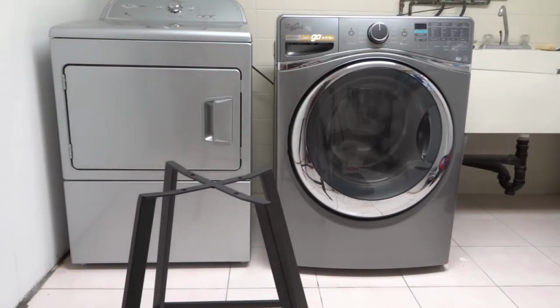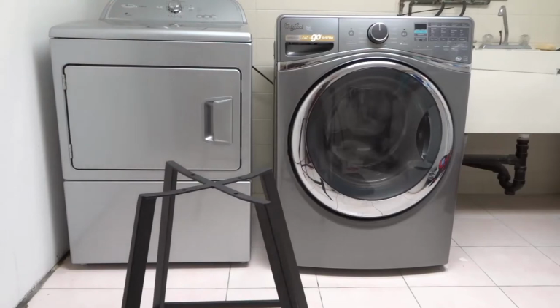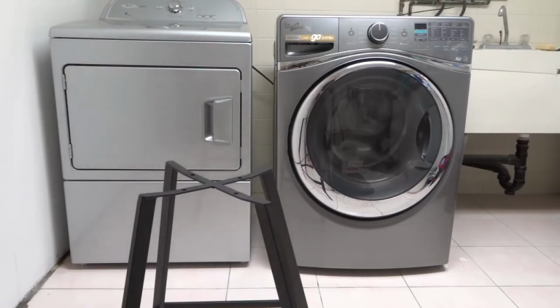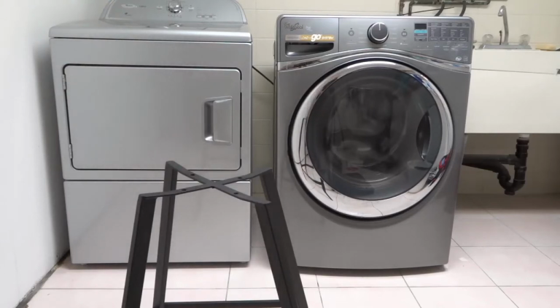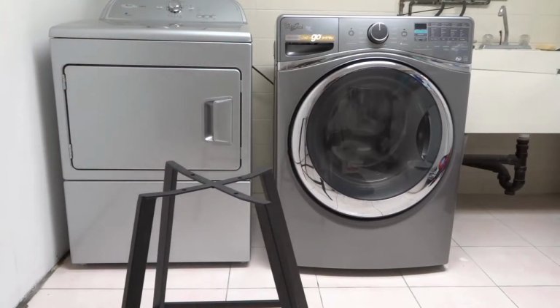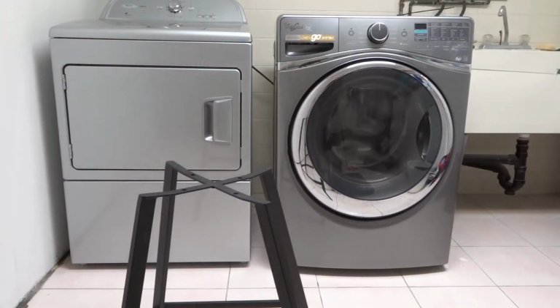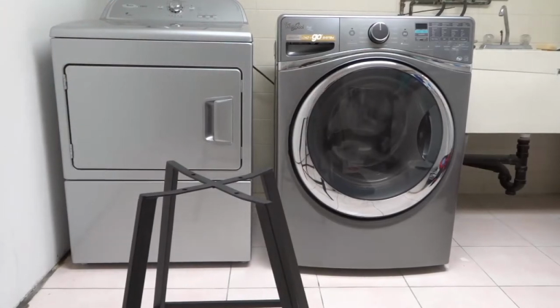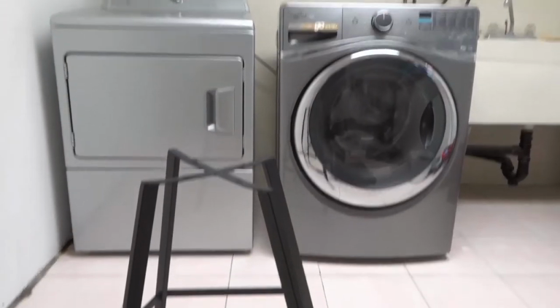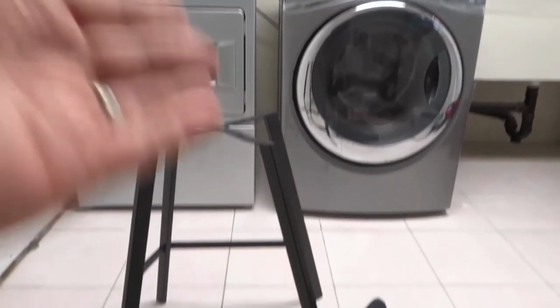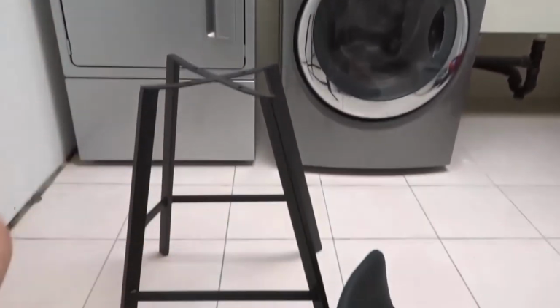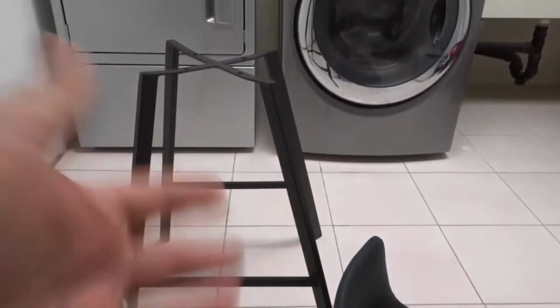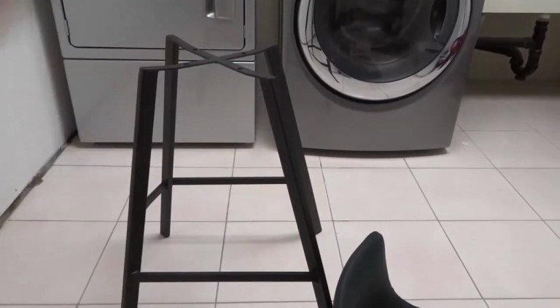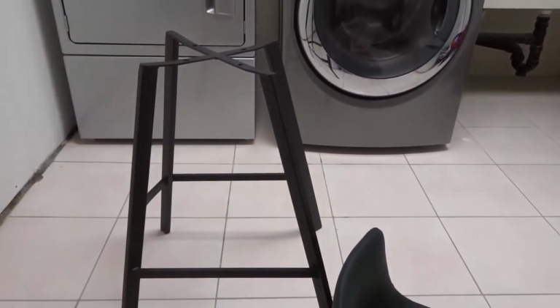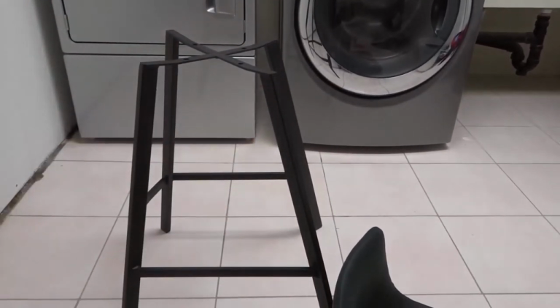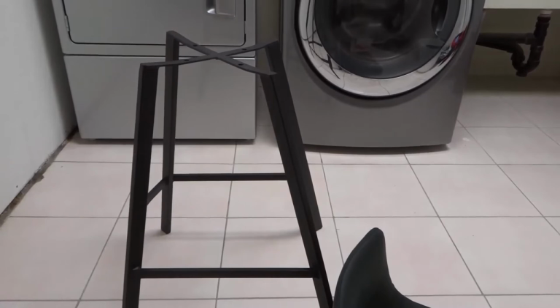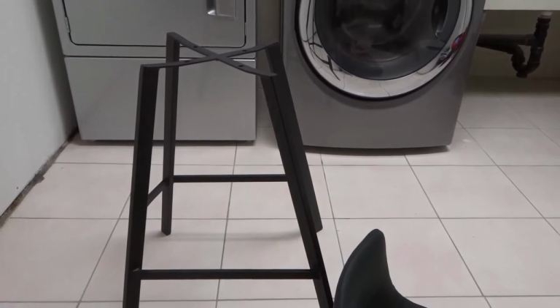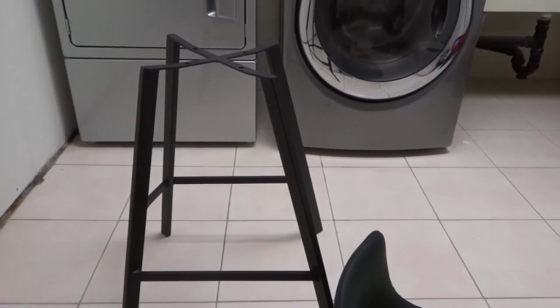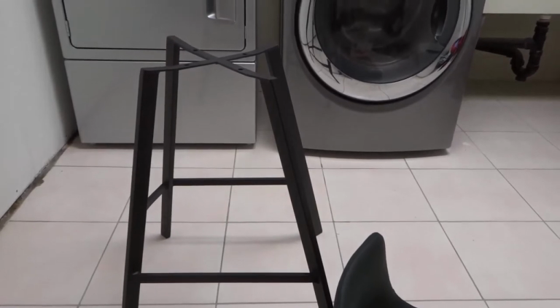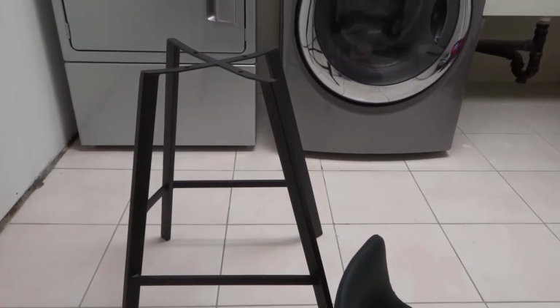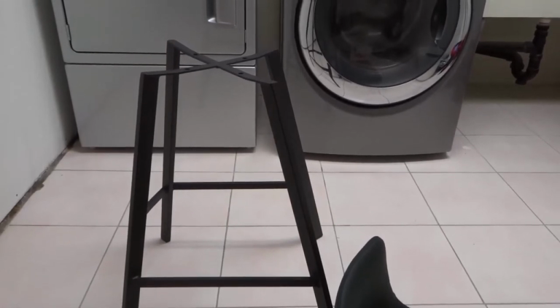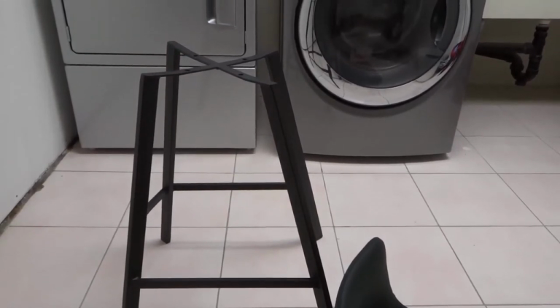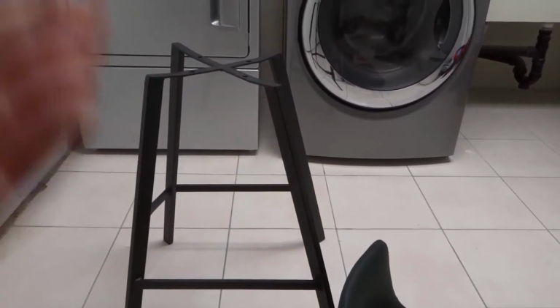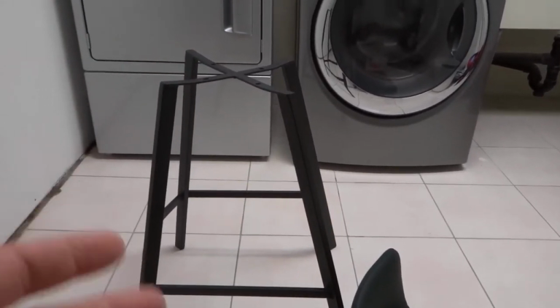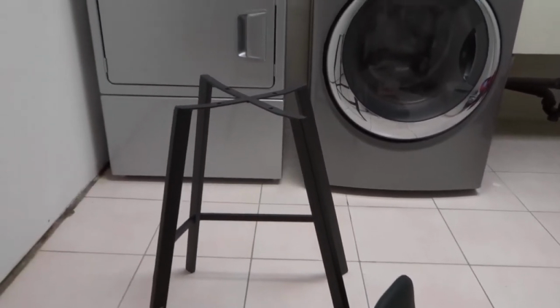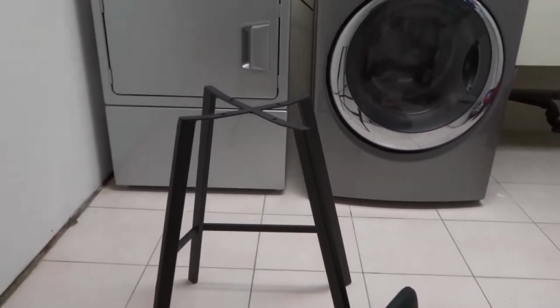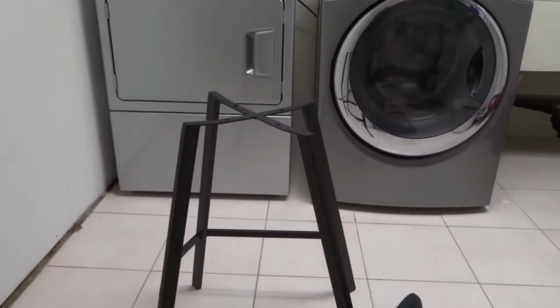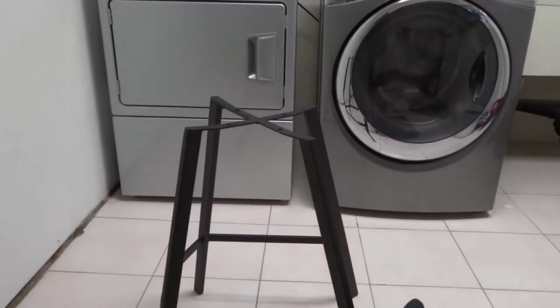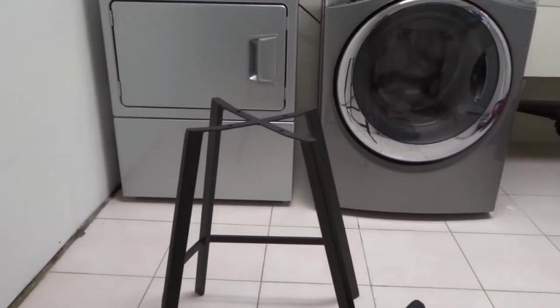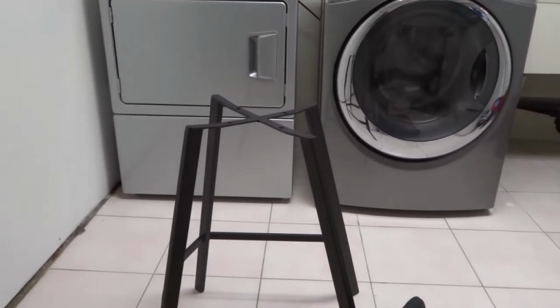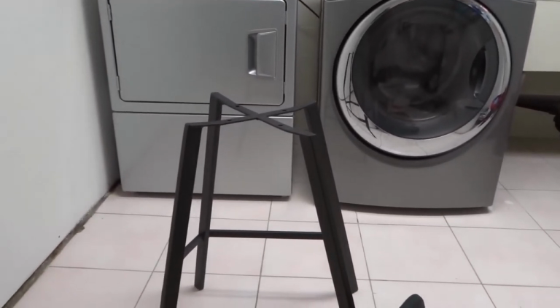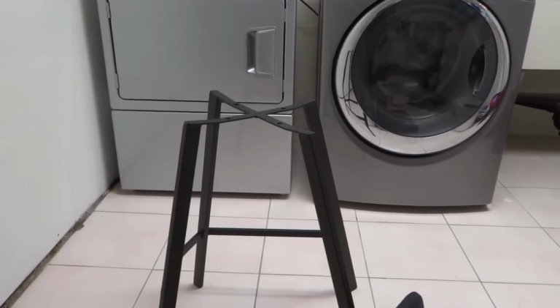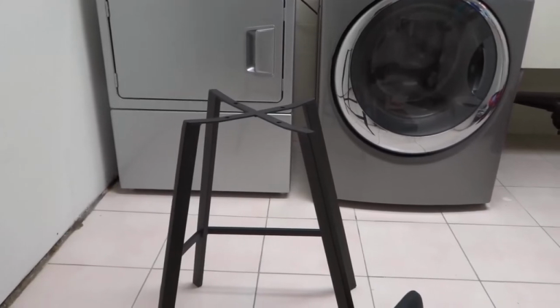Most barstools that are stationary — and this is a stationary one, it doesn't go up and down or anything like that — most stationary barstools are going to be assembled in a very, very similar manner.